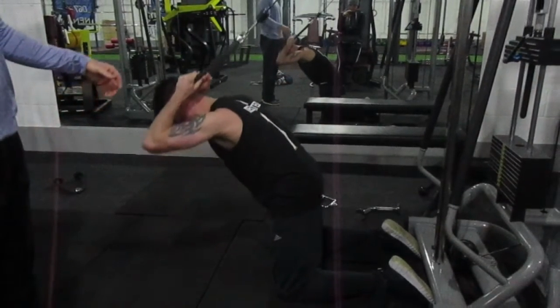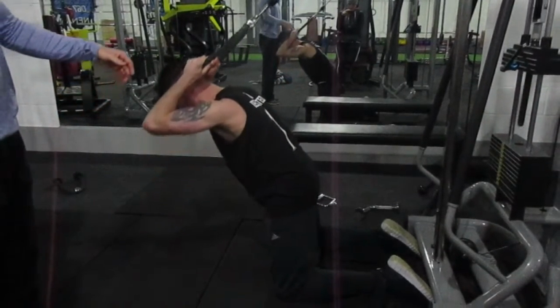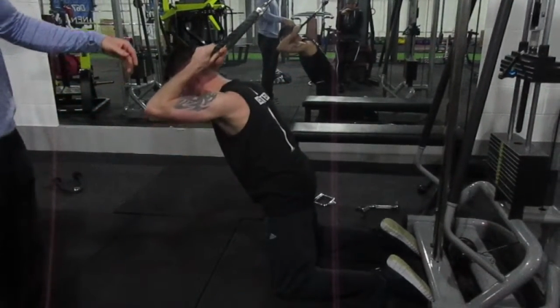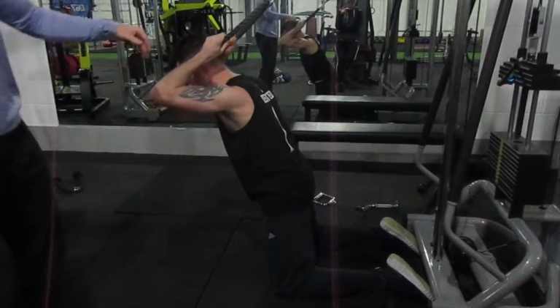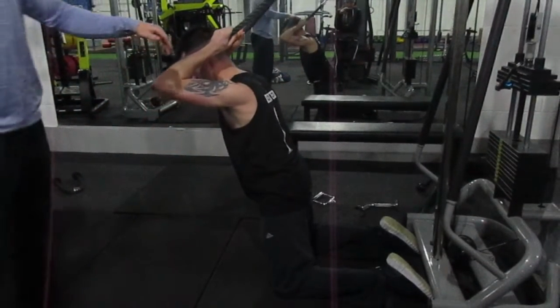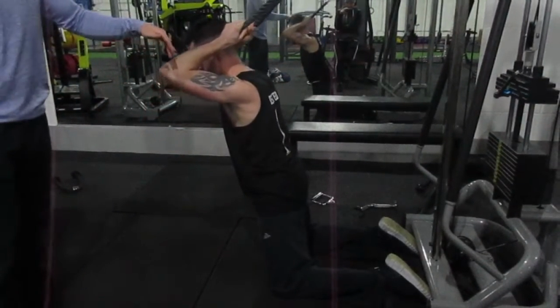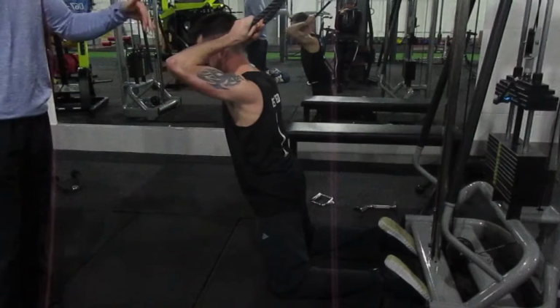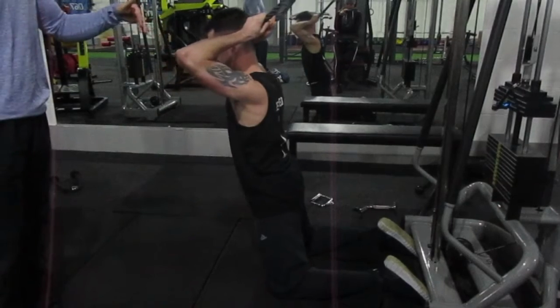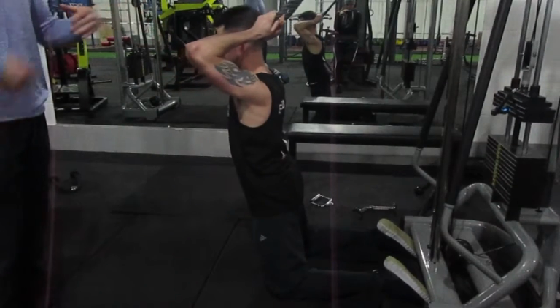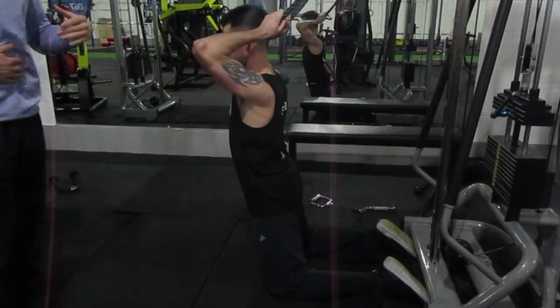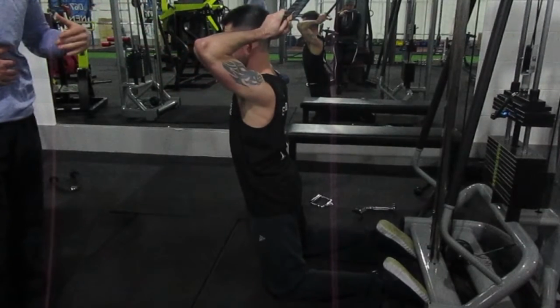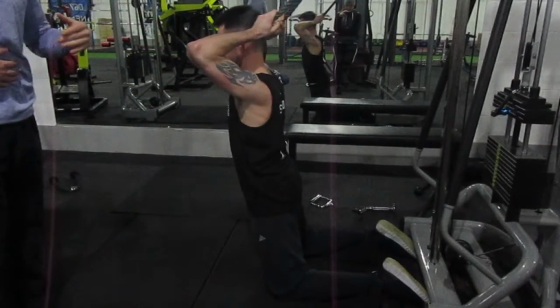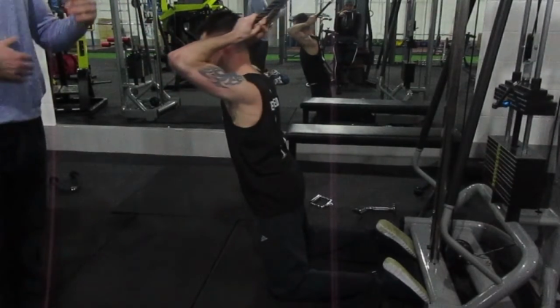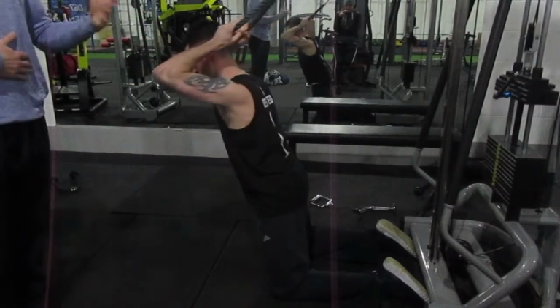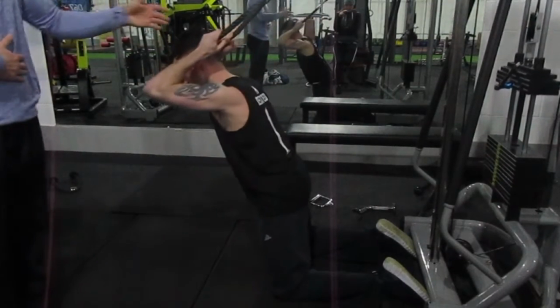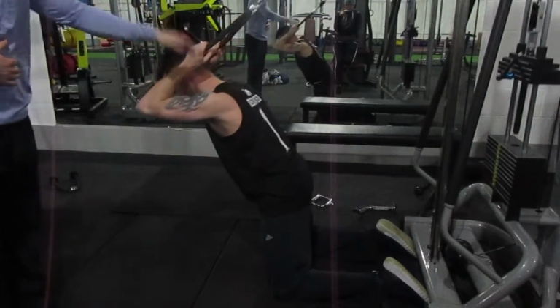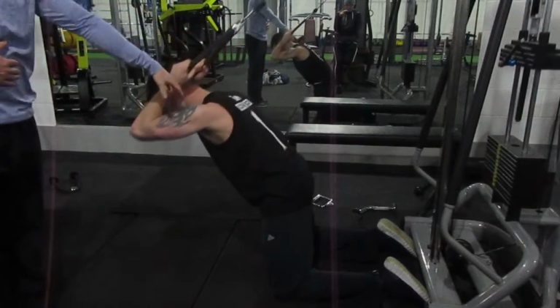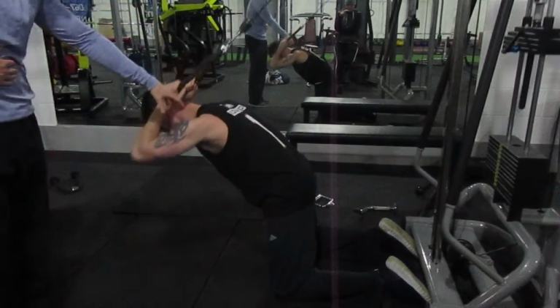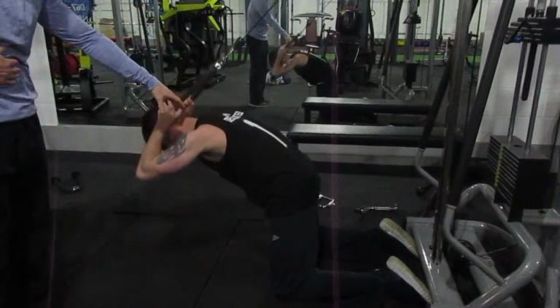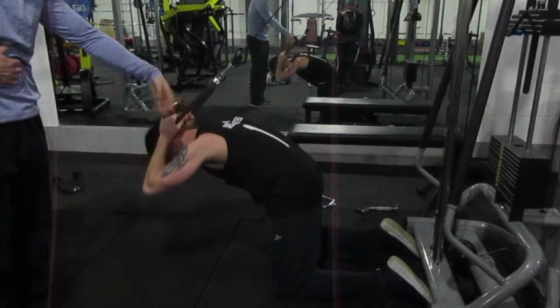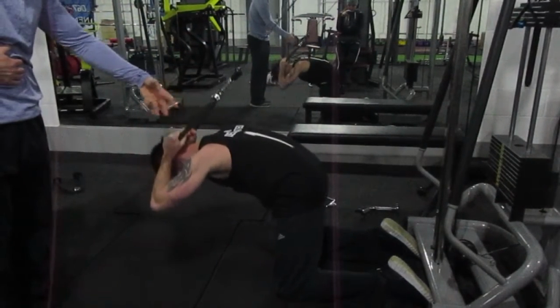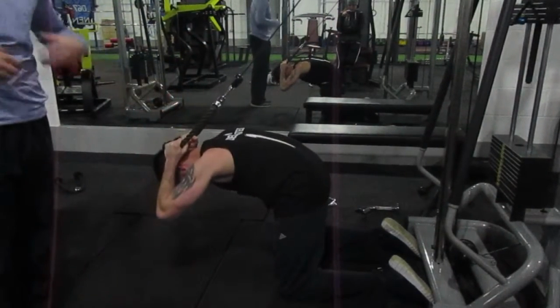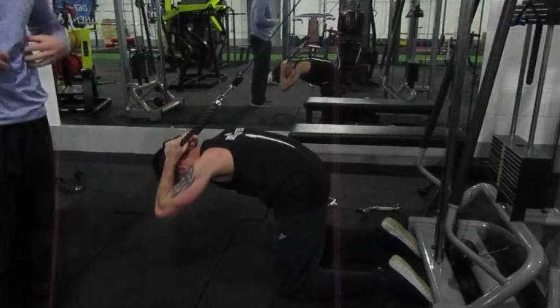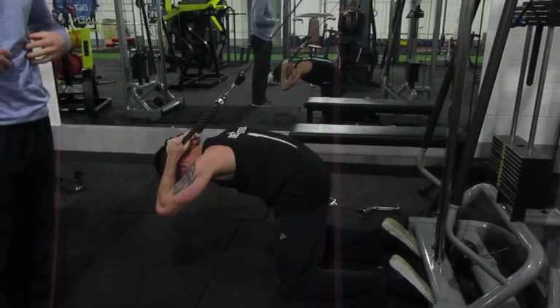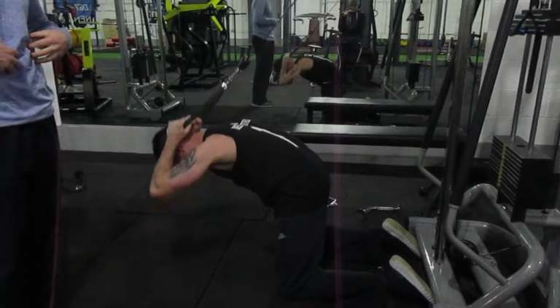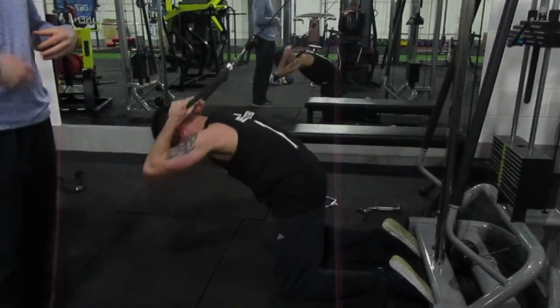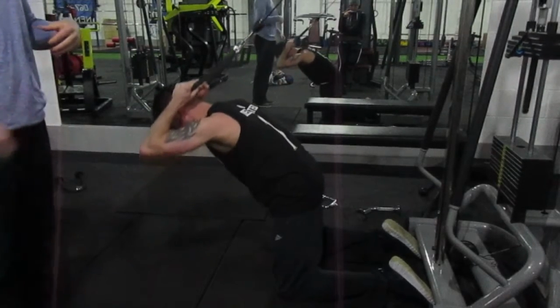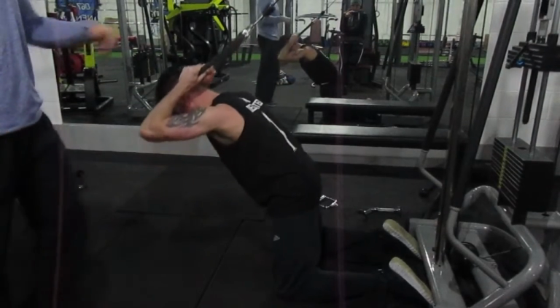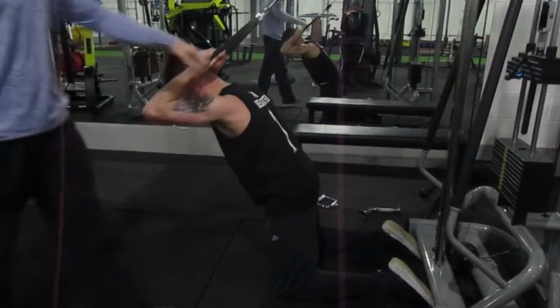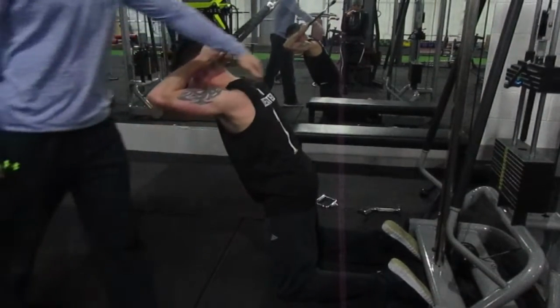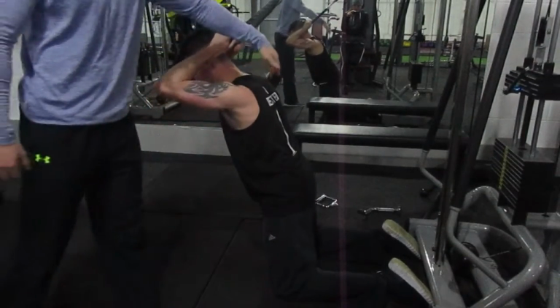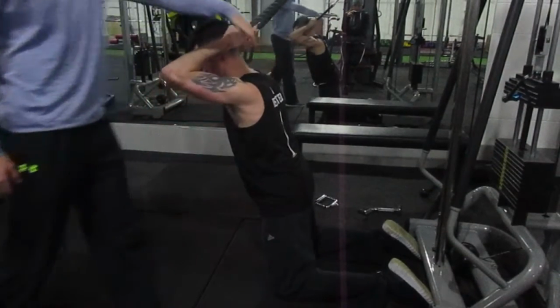You're breathing out each time at the bottom. When you come down, flex, breathe out, fully contract the core. Control the way up, extend.